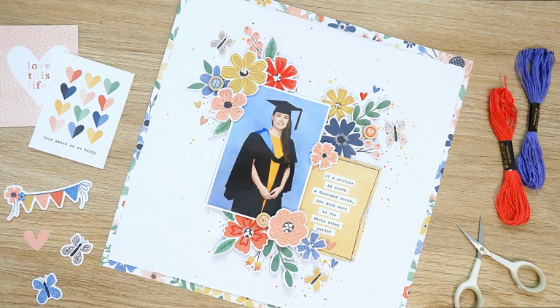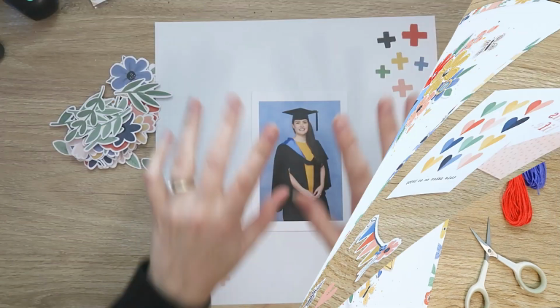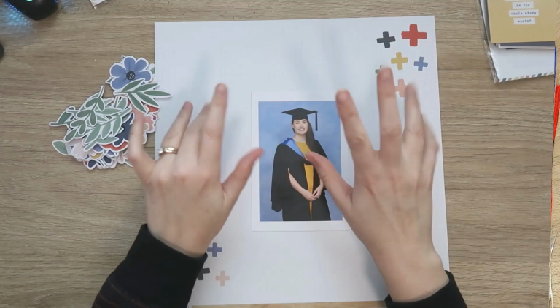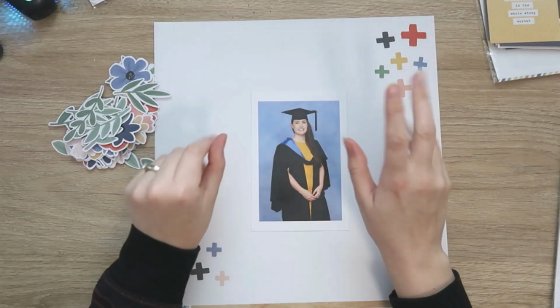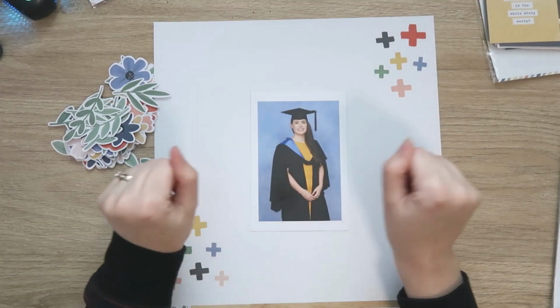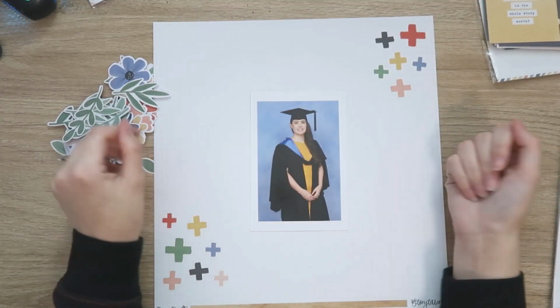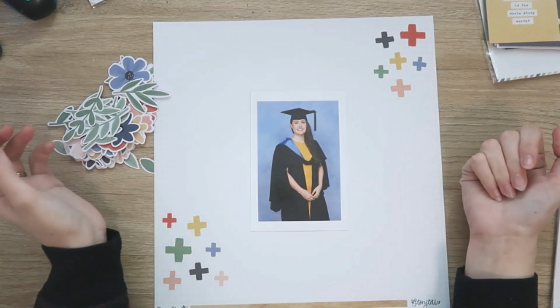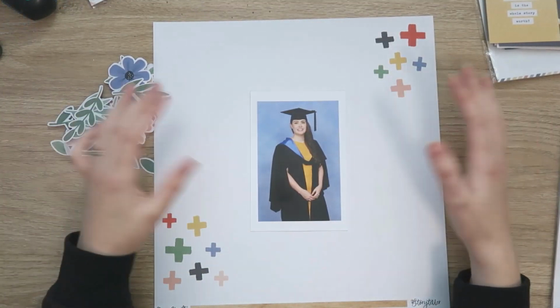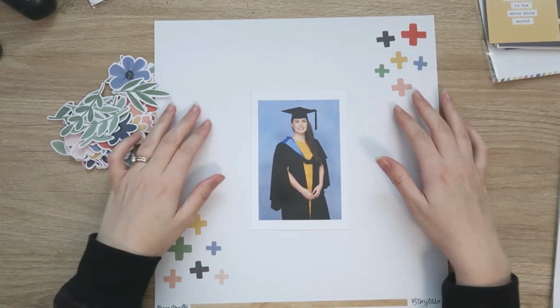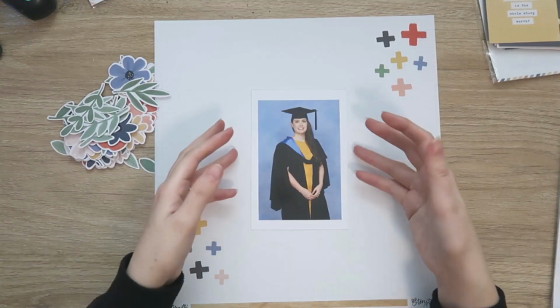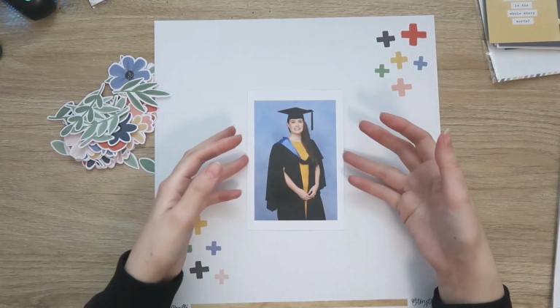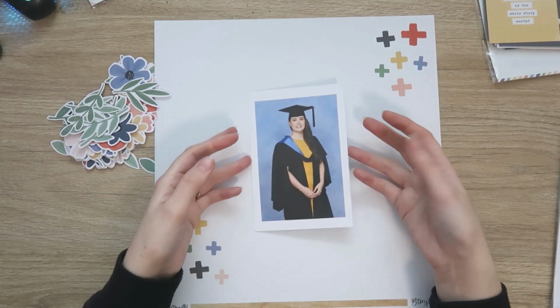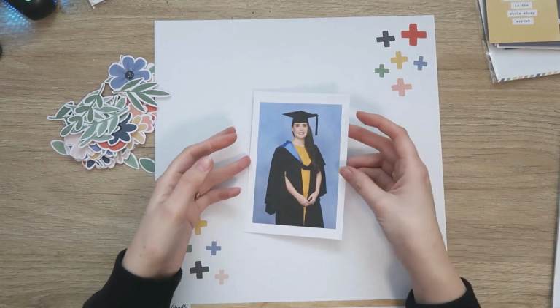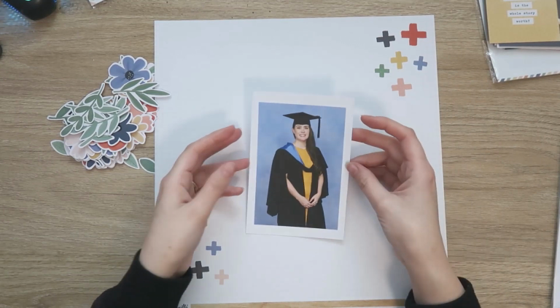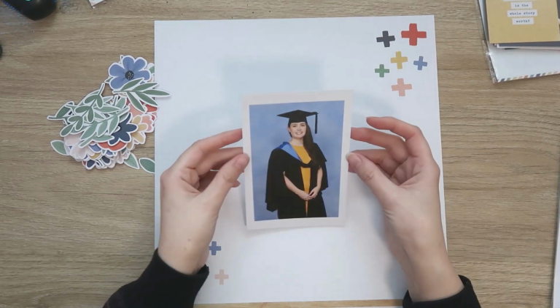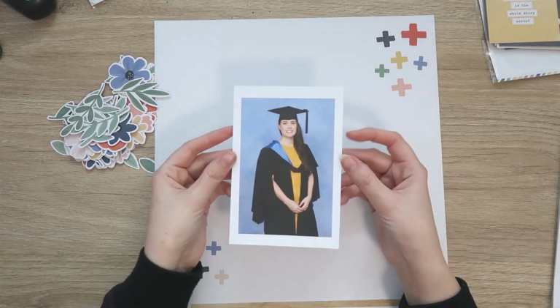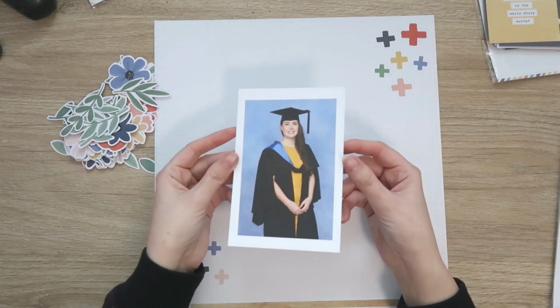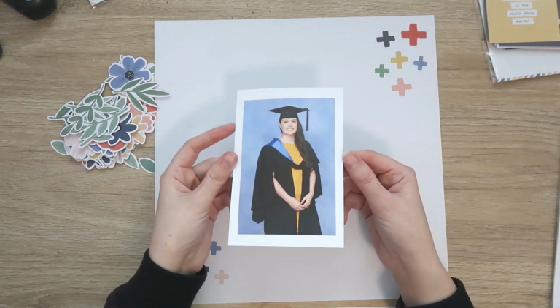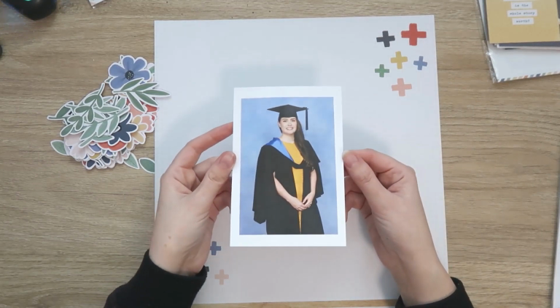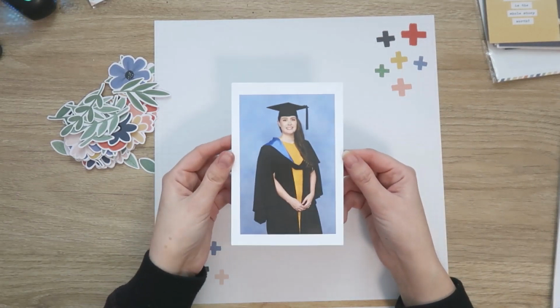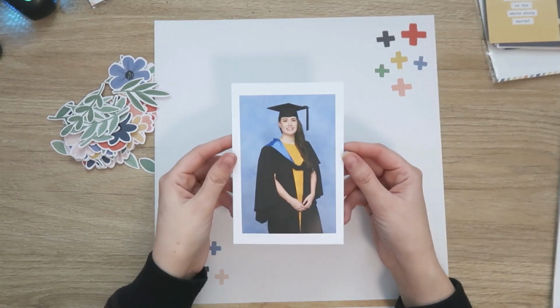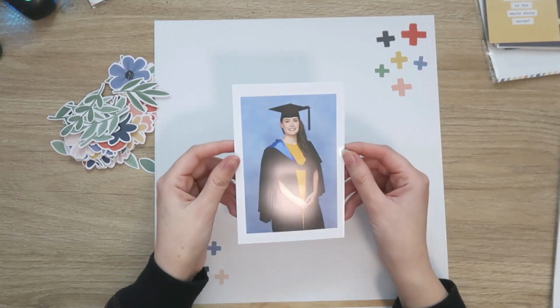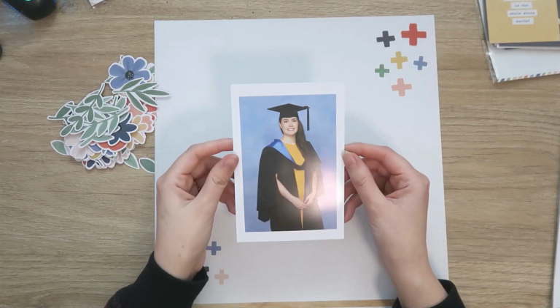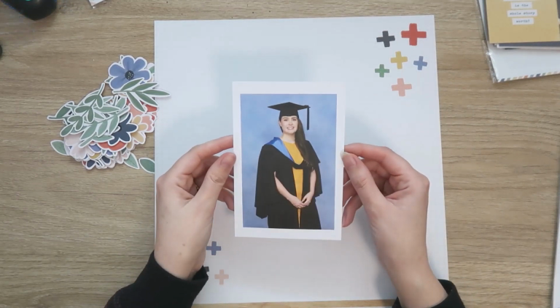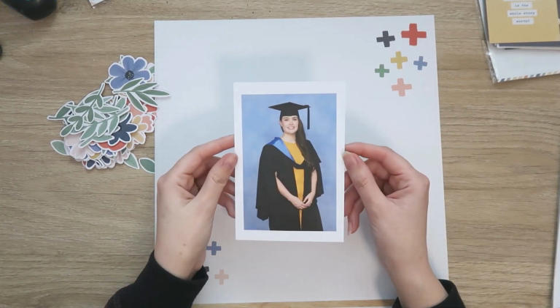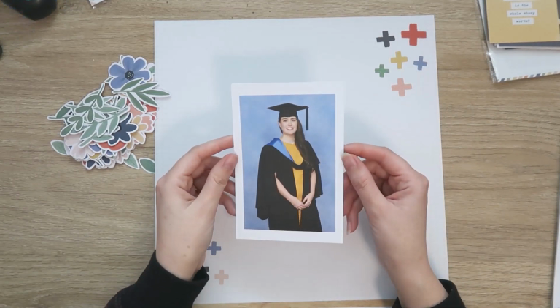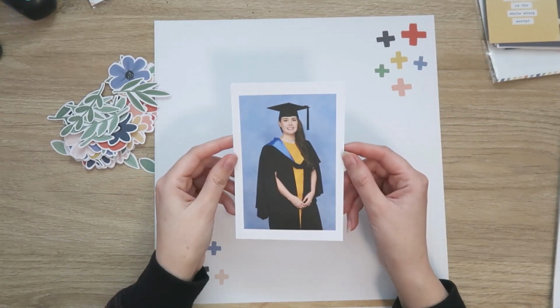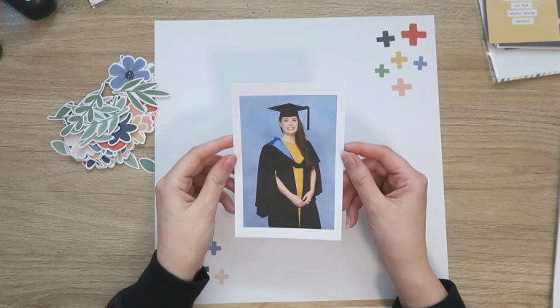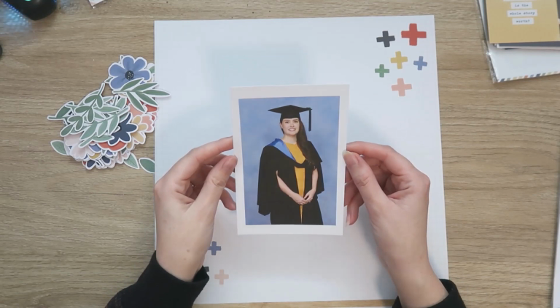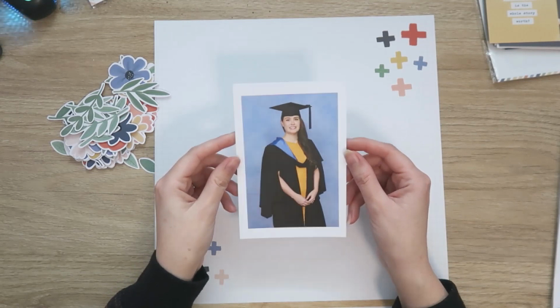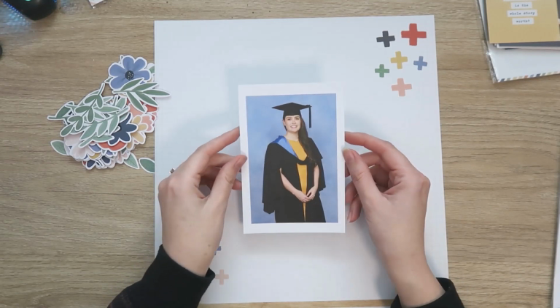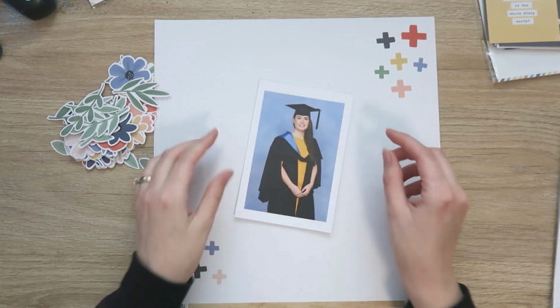Hi everyone, it's Dani. Welcome to another Coco Vanilla Studio layout. This one is very exciting — it's my first layout using the amazing new Storyteller collection.